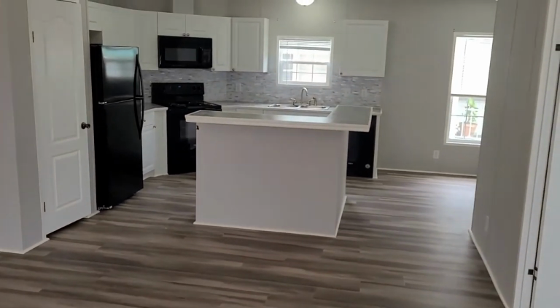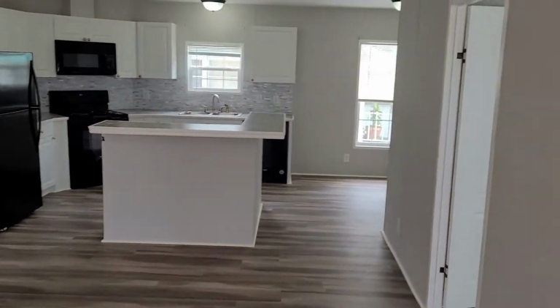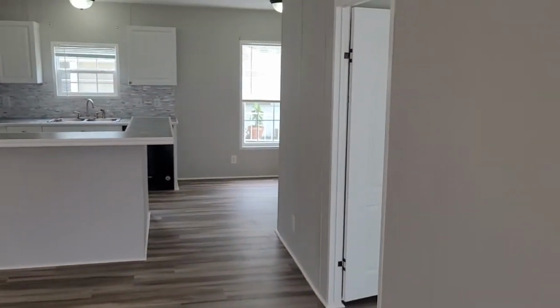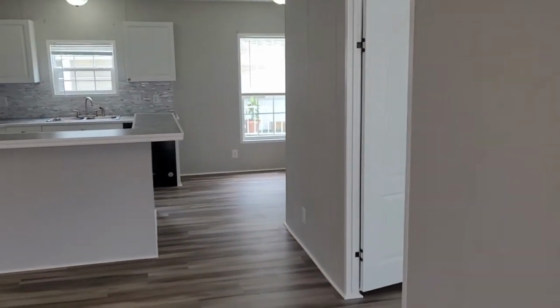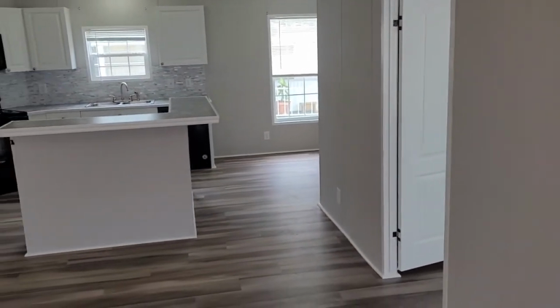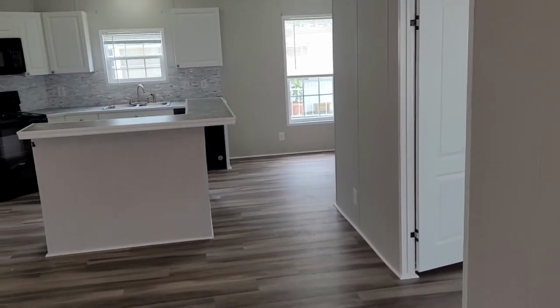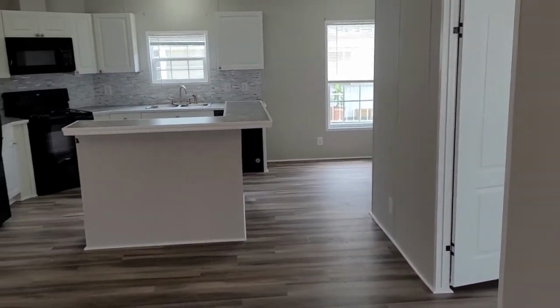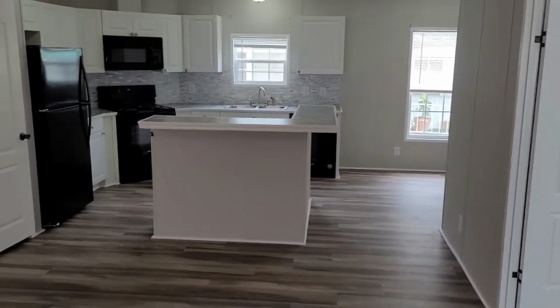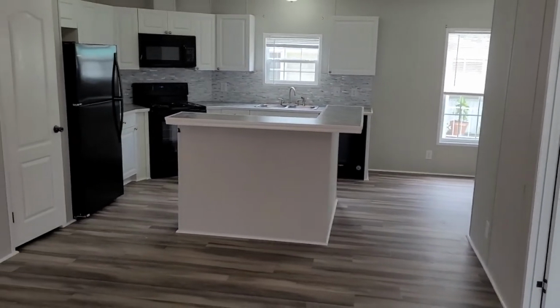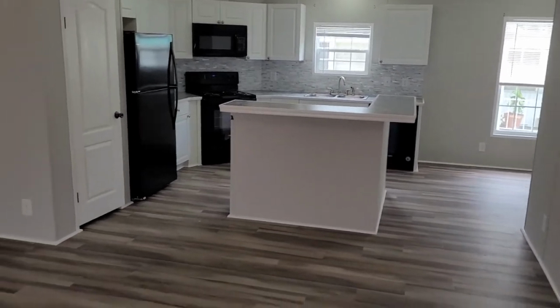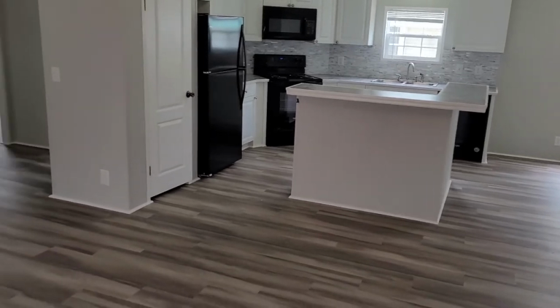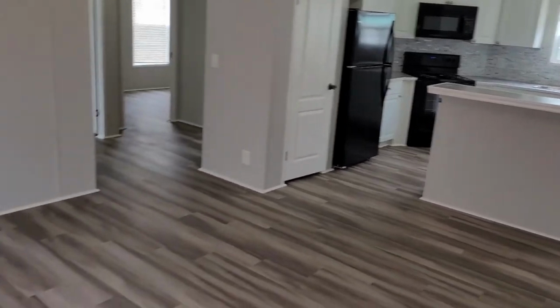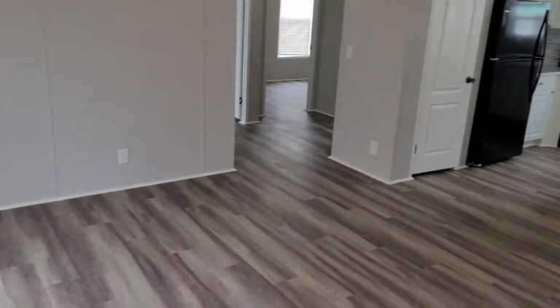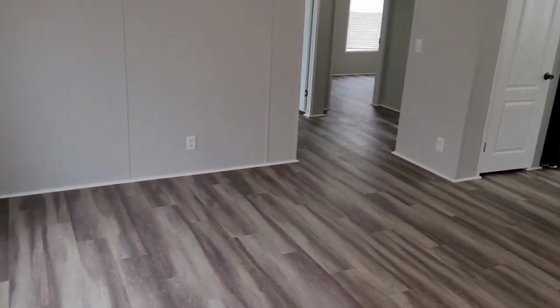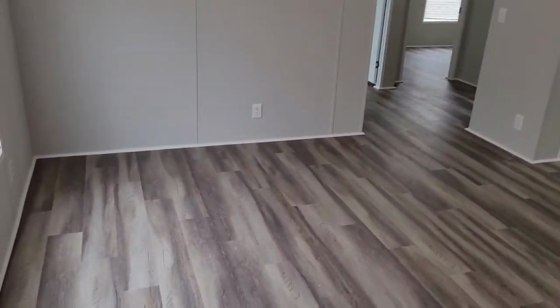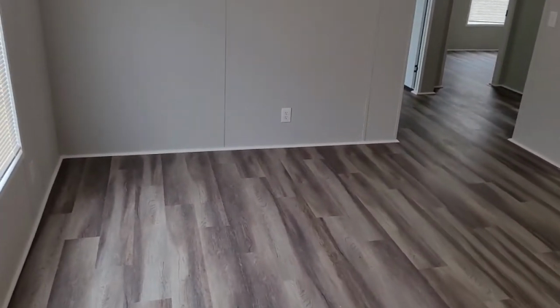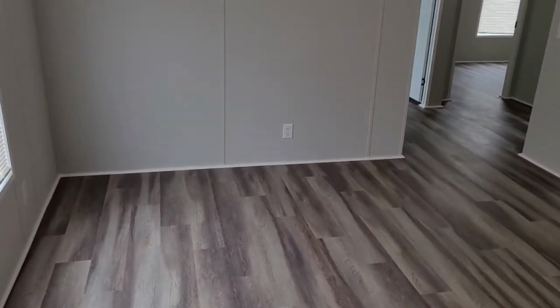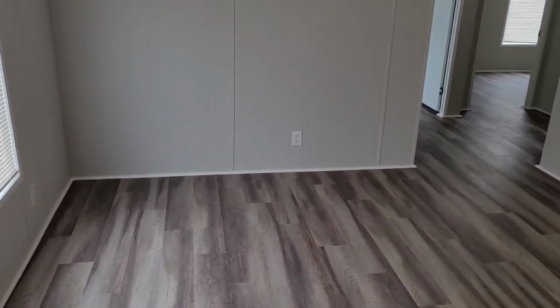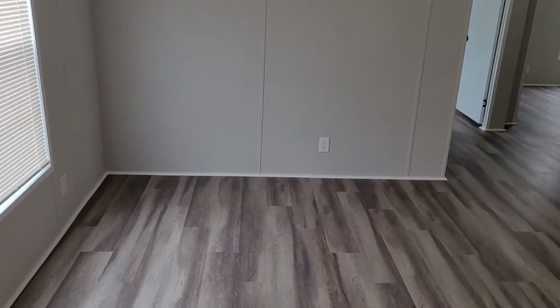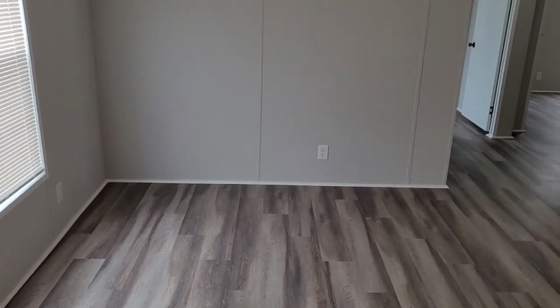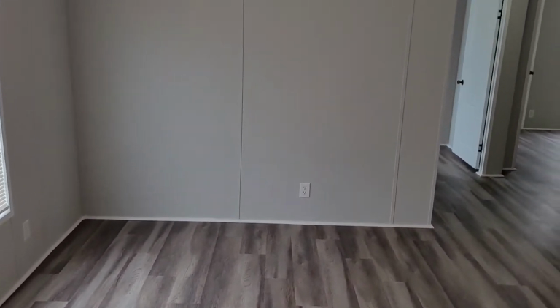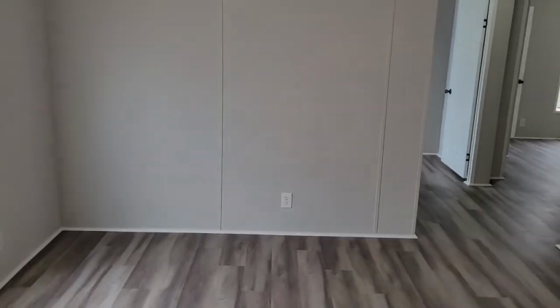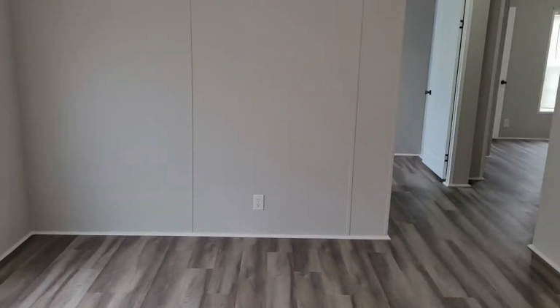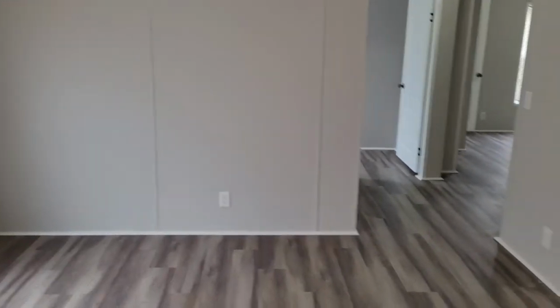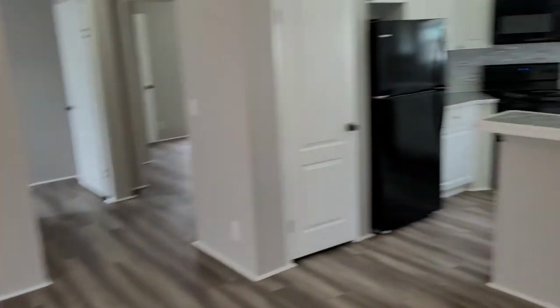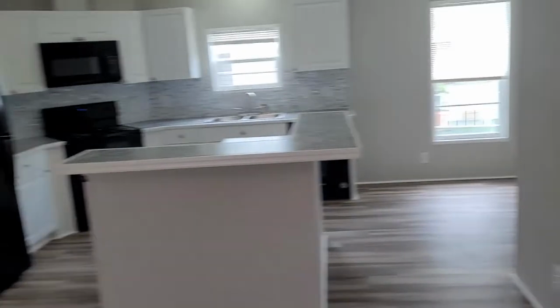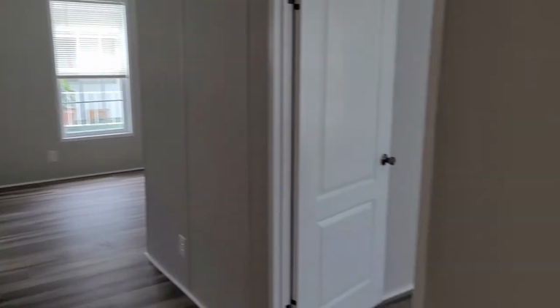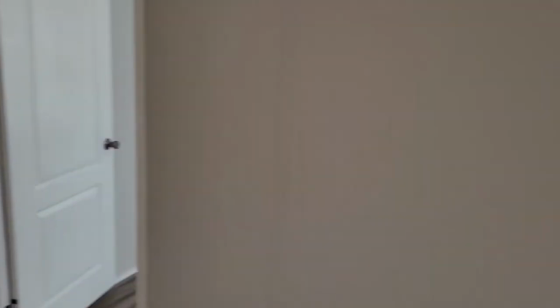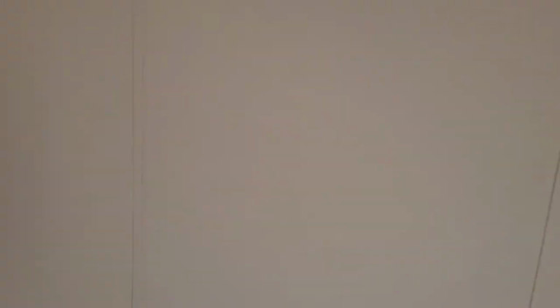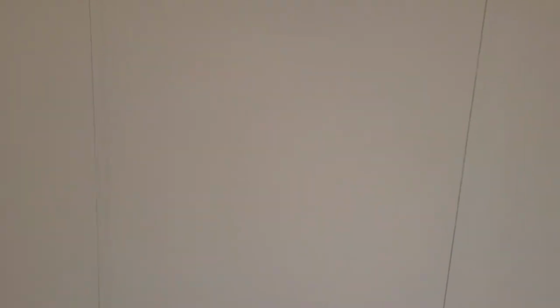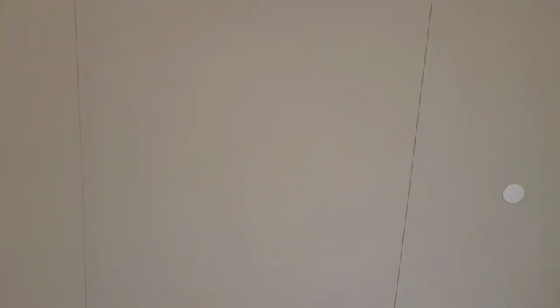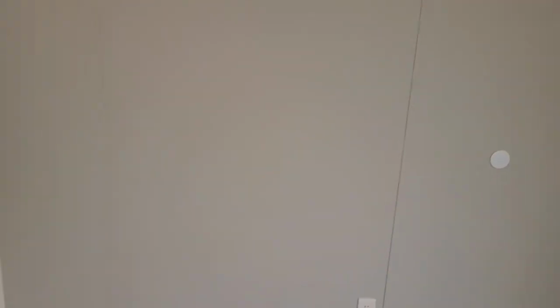As you can see, you walk into a nice open floor concept. We have the living room area right over here where you can set it up for the big game, have a nice TV against the wall over here, or if you like, you can have it right there at the entrance as you walk in.